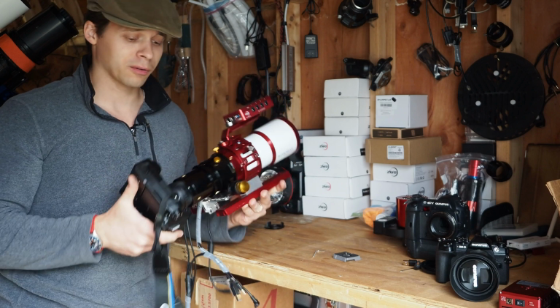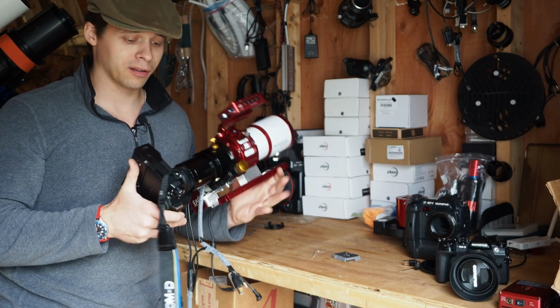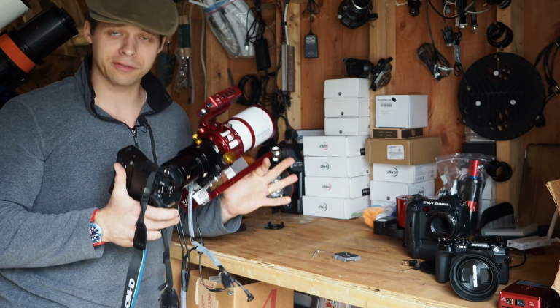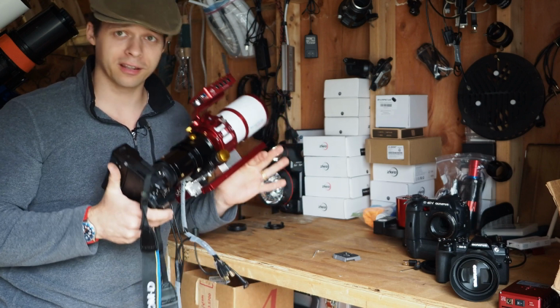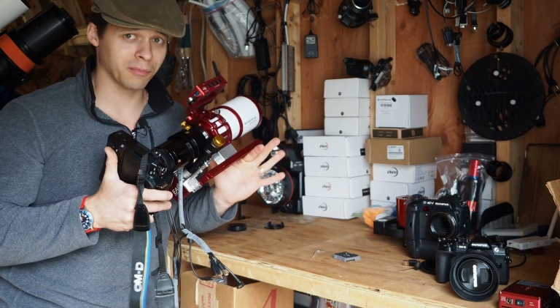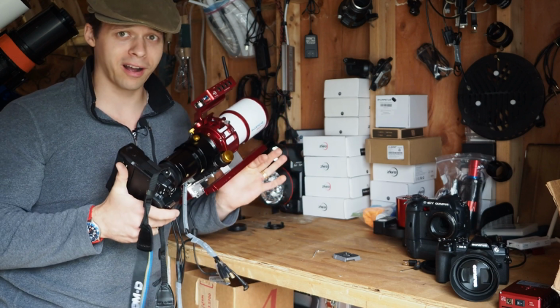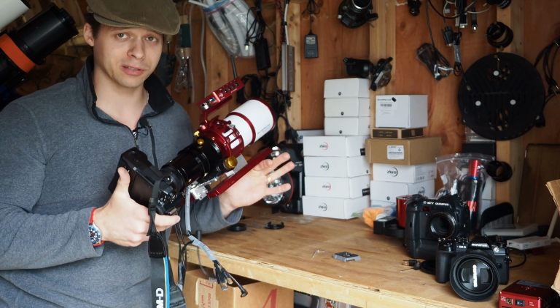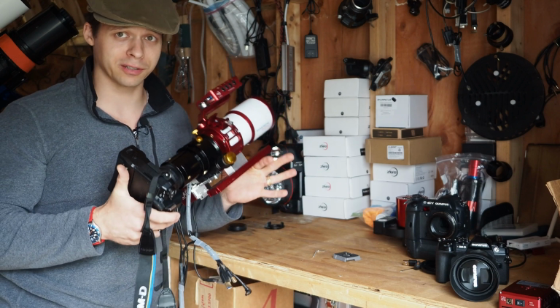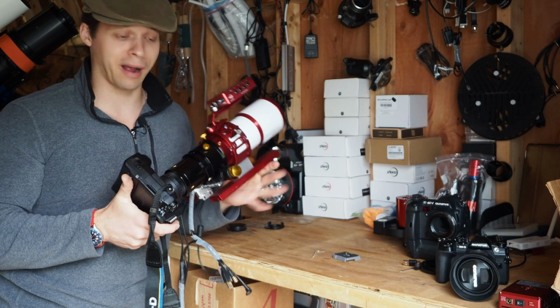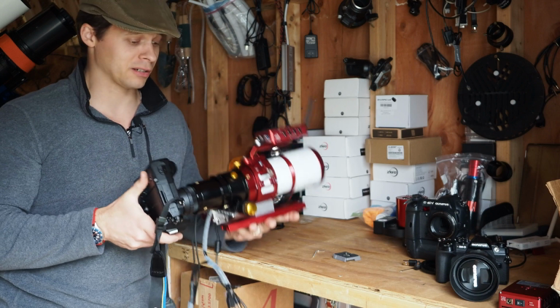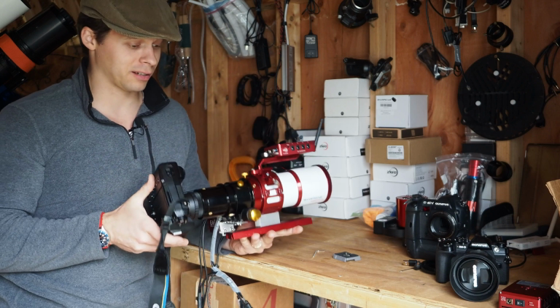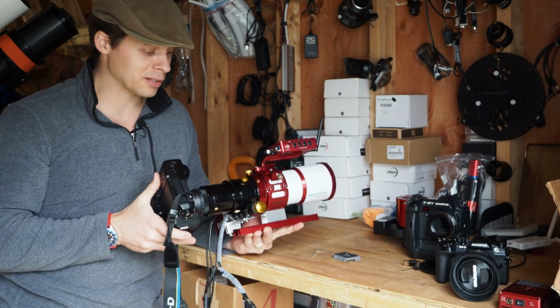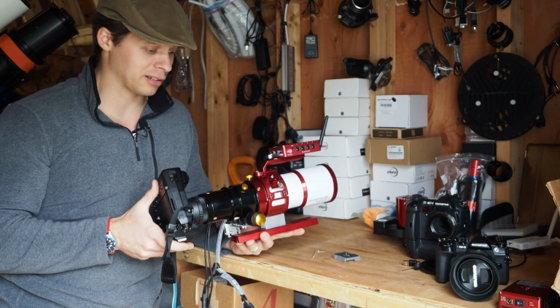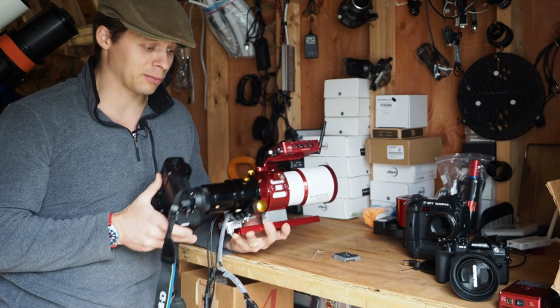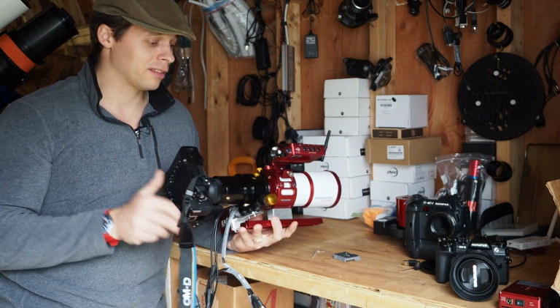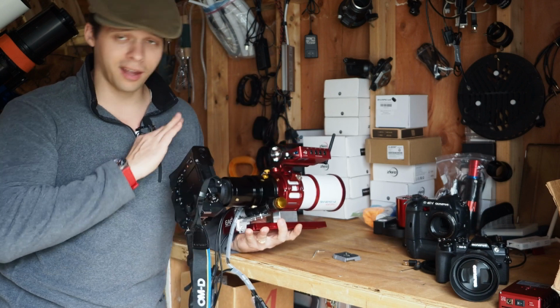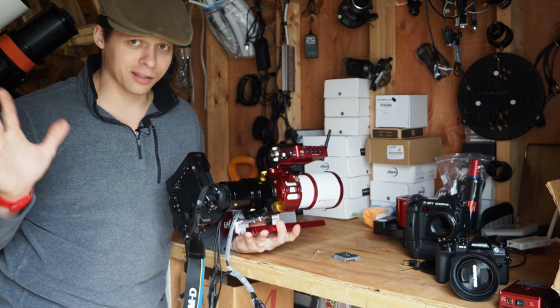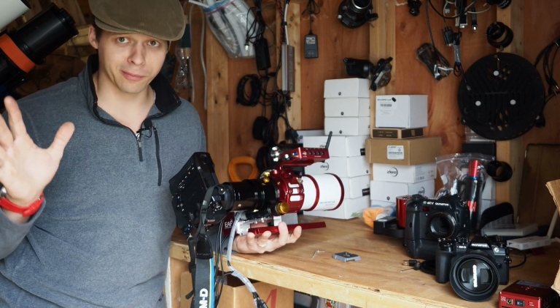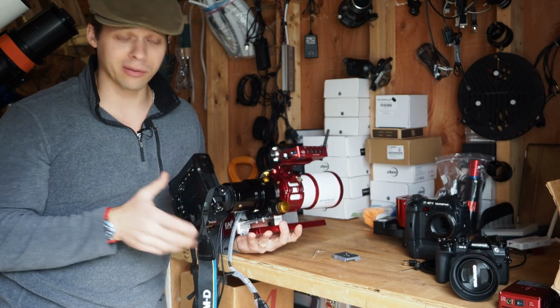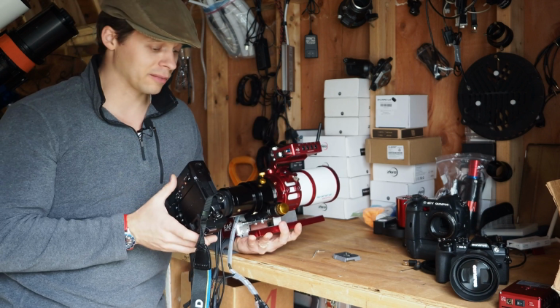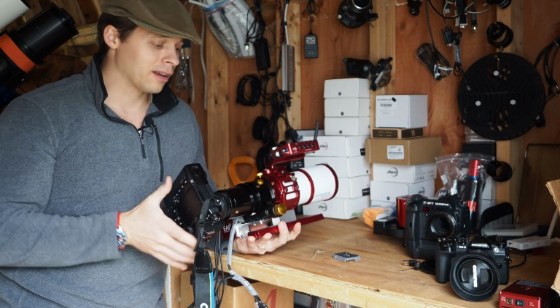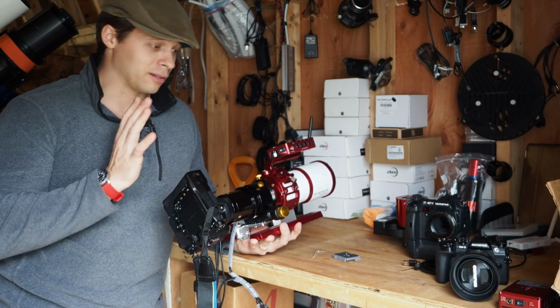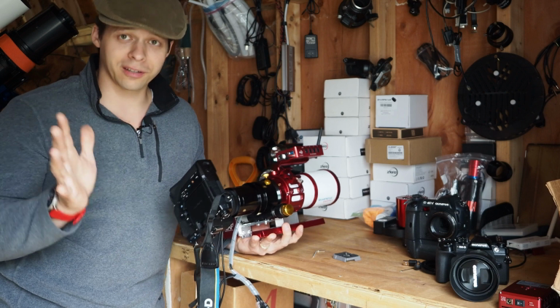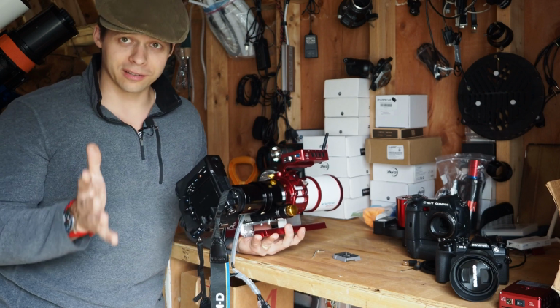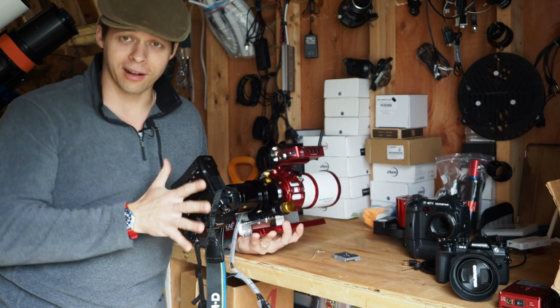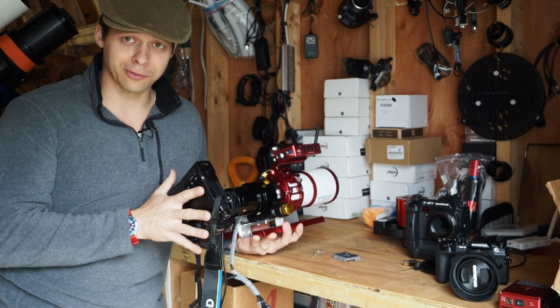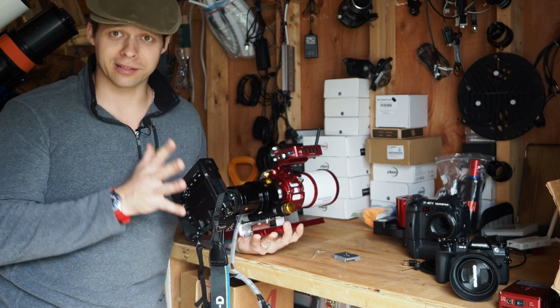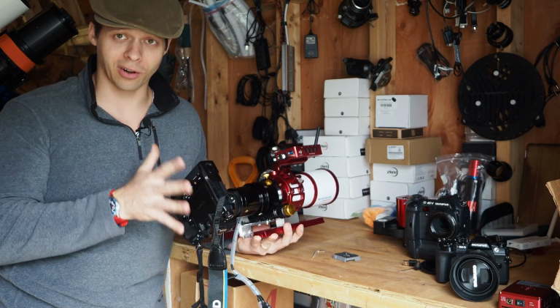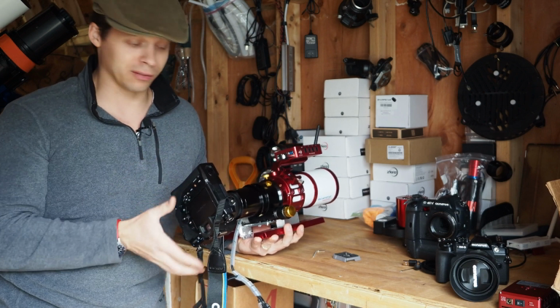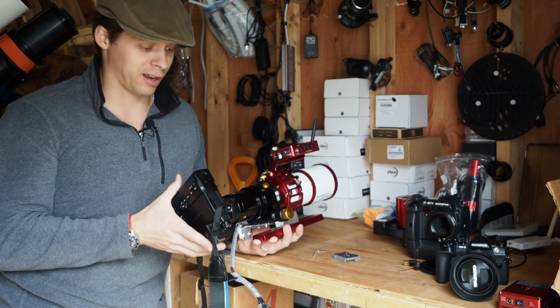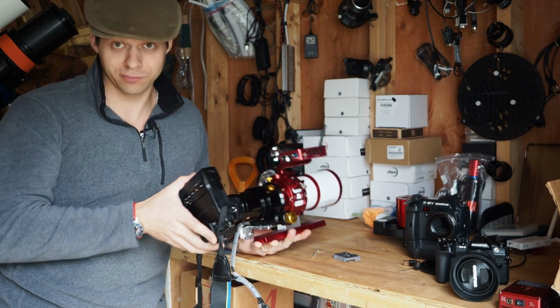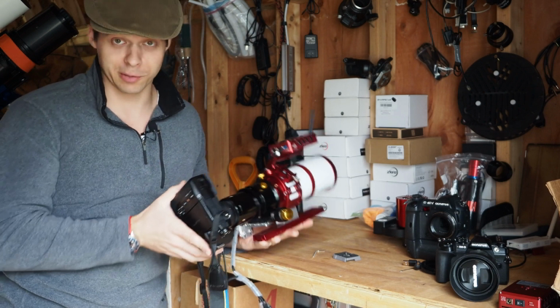MFT really has more options for adapting your camera to a telescope than any other format out there. It really is an awesome format to start with in that respect.